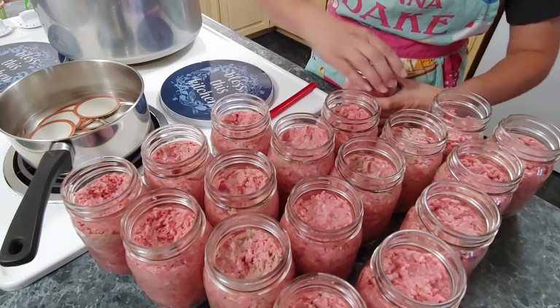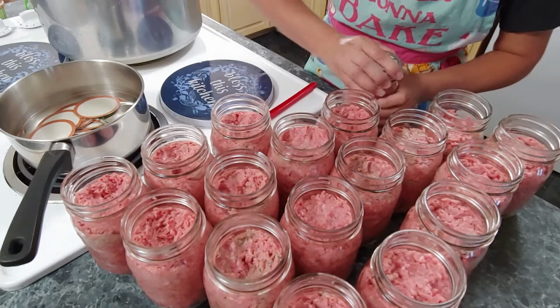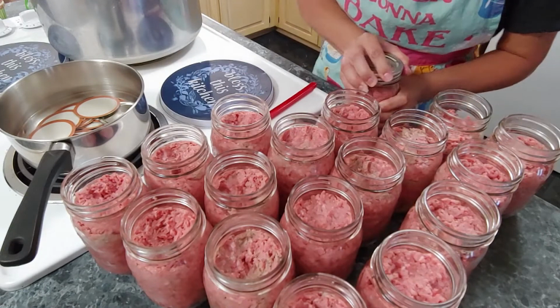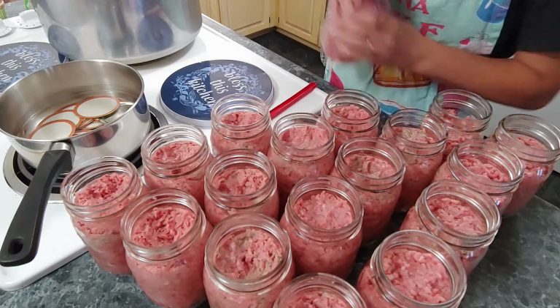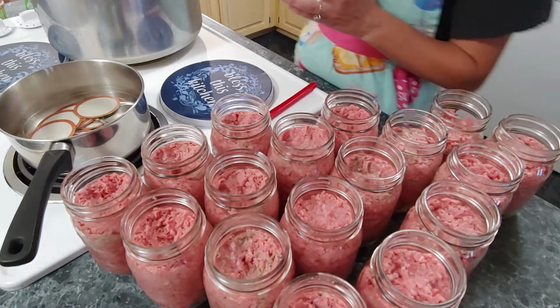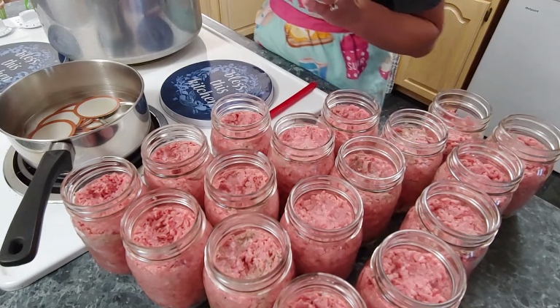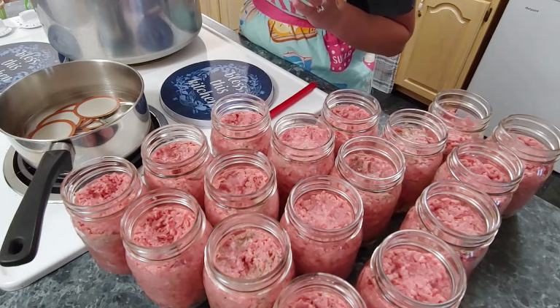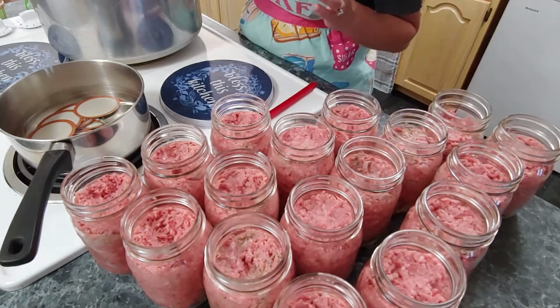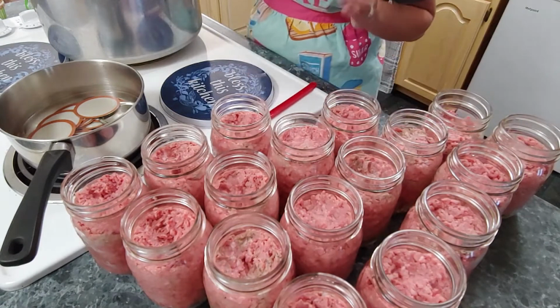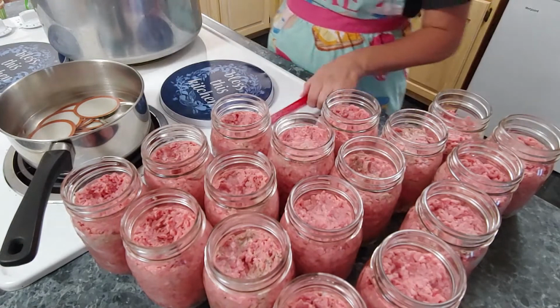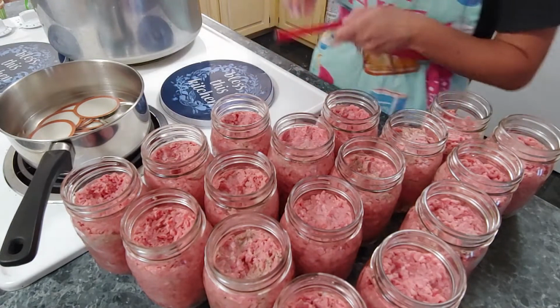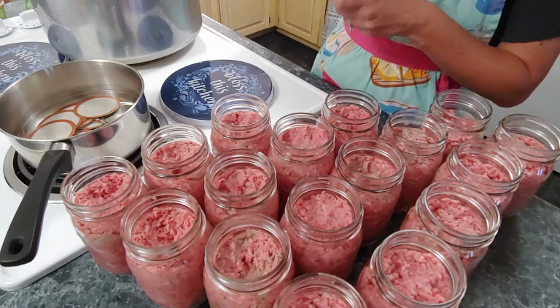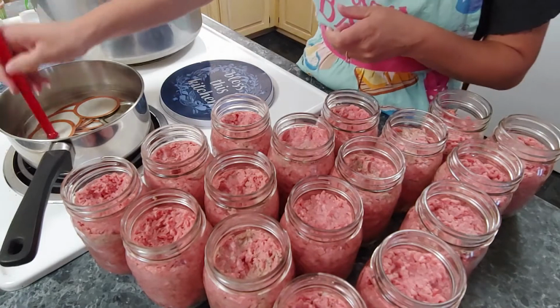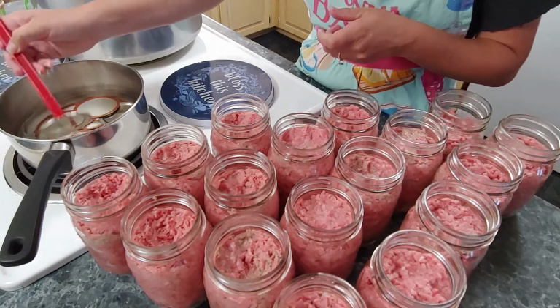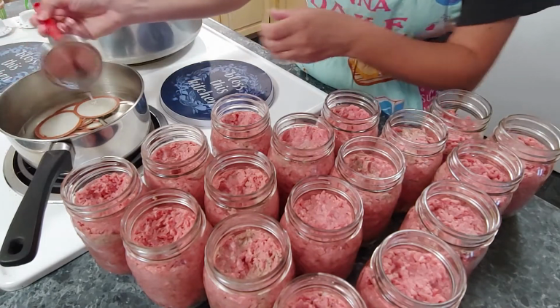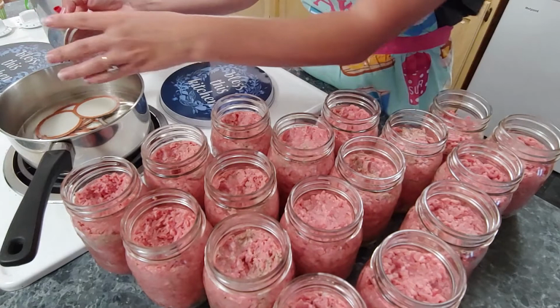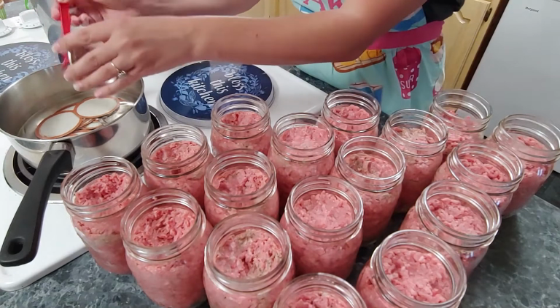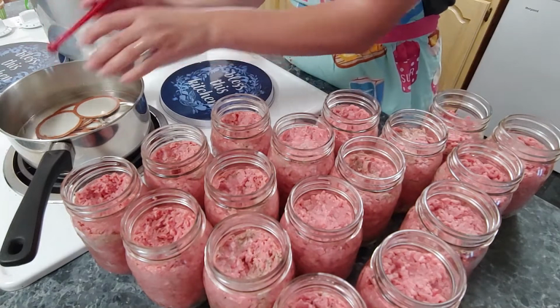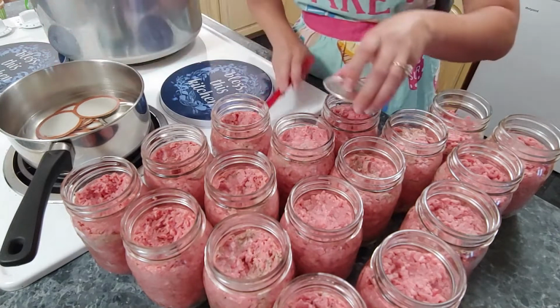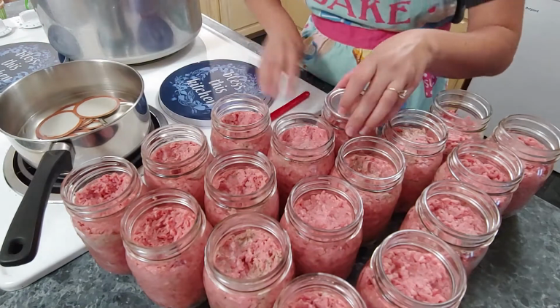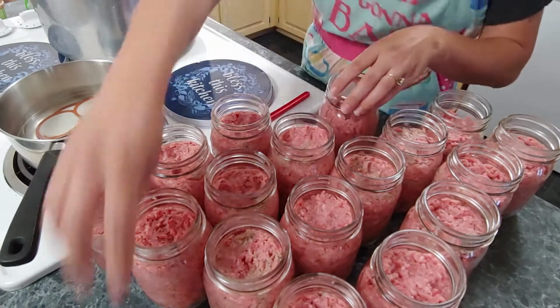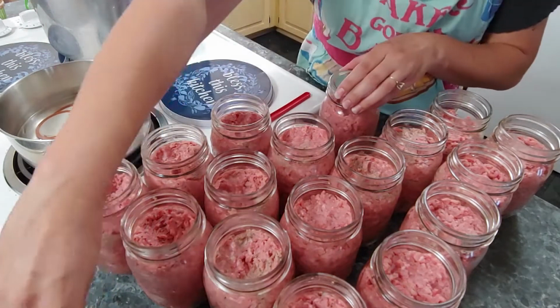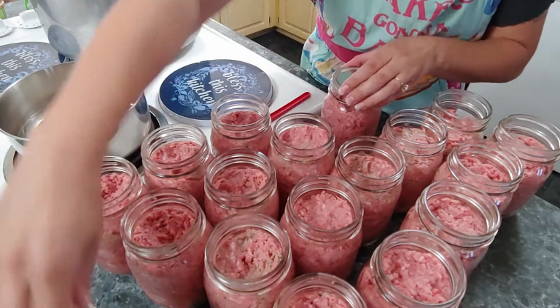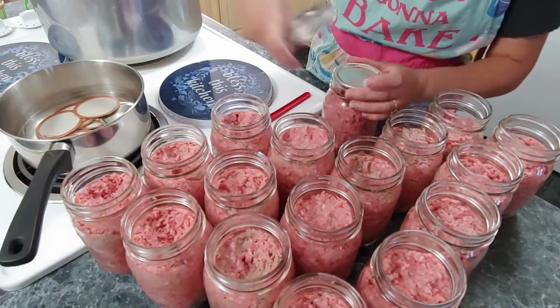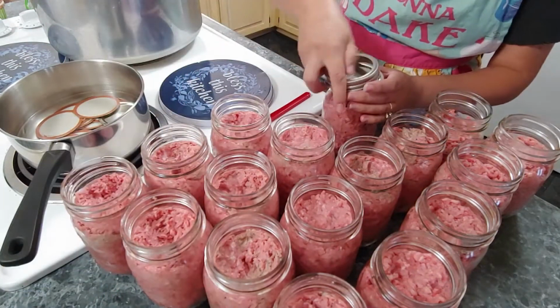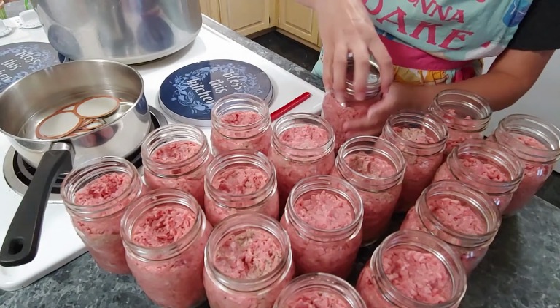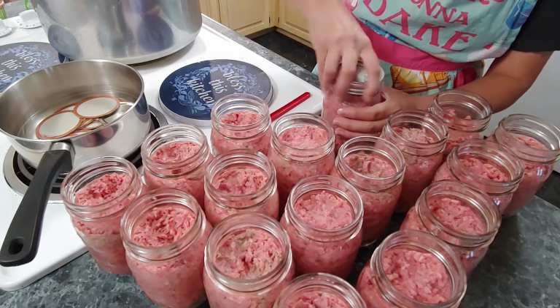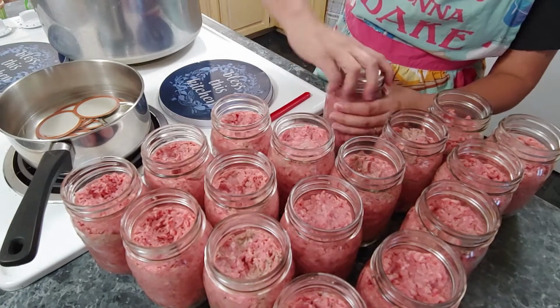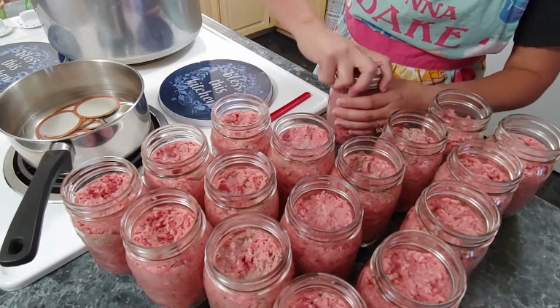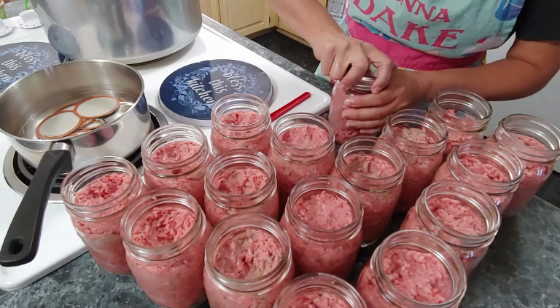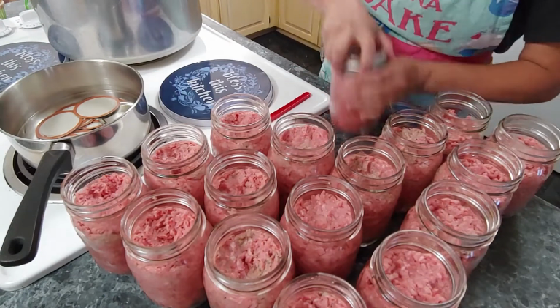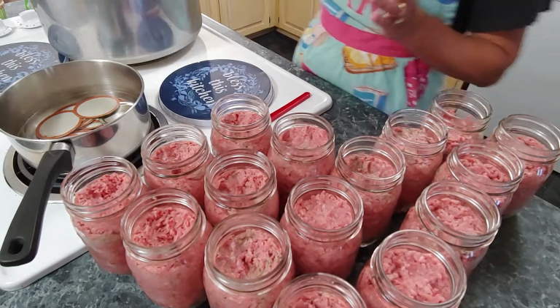This canner has canned many a jar and I'm very happy with it. When I purchased it, I didn't know if it would be as good as some people said it was, and it has been. I've had no problems out of it at all, so I do highly recommend it.